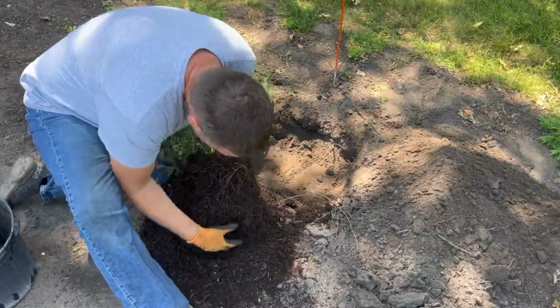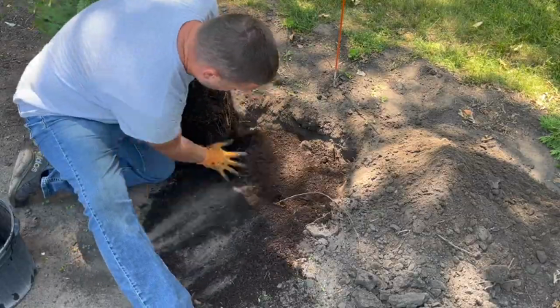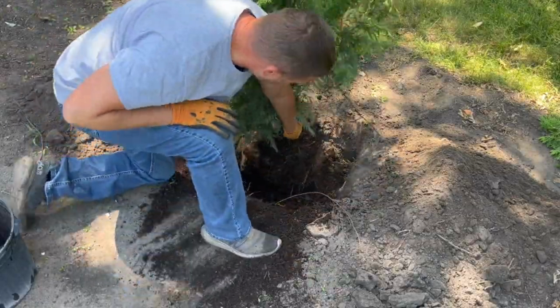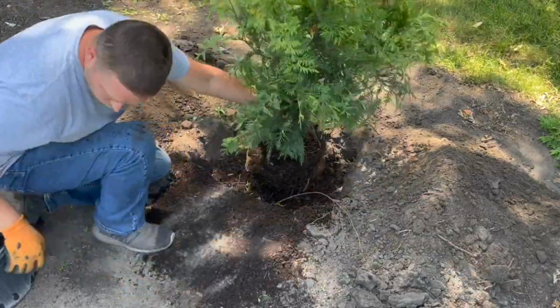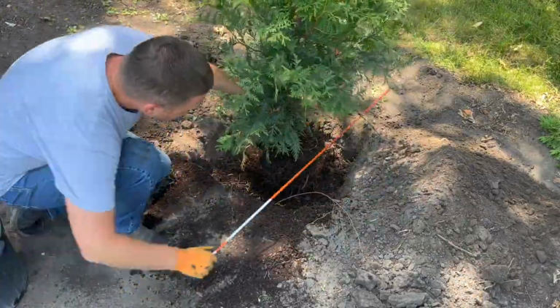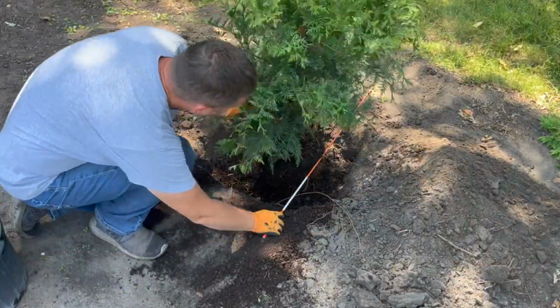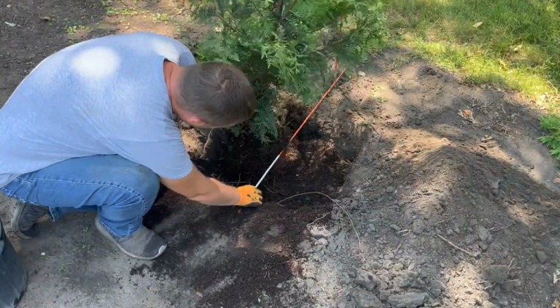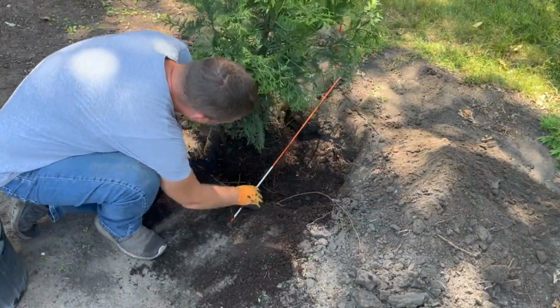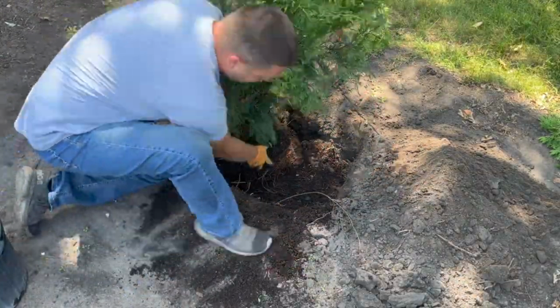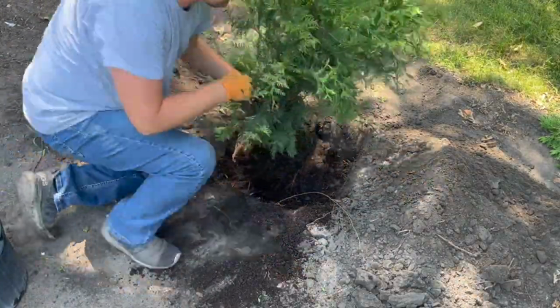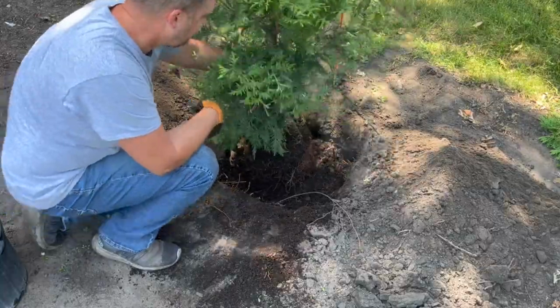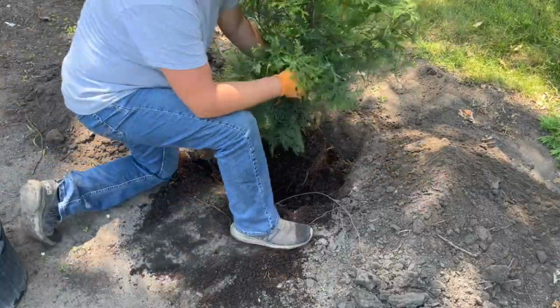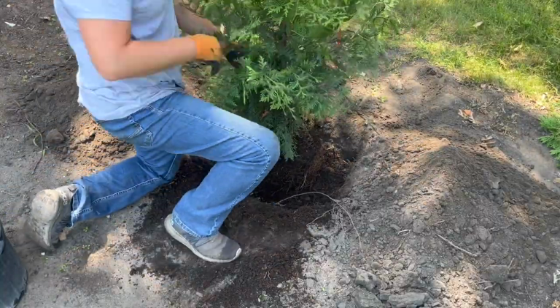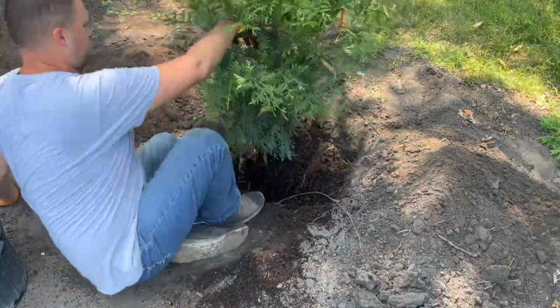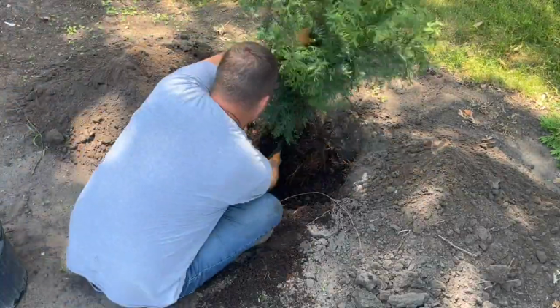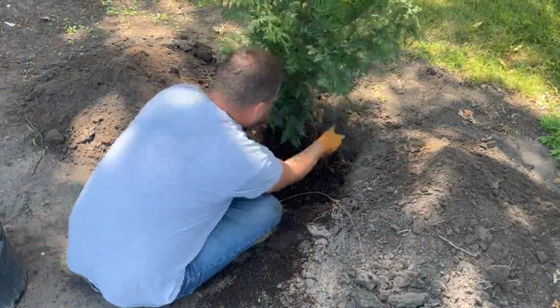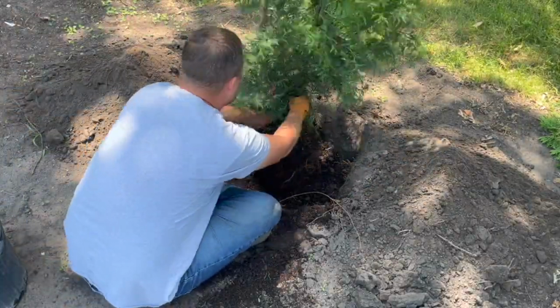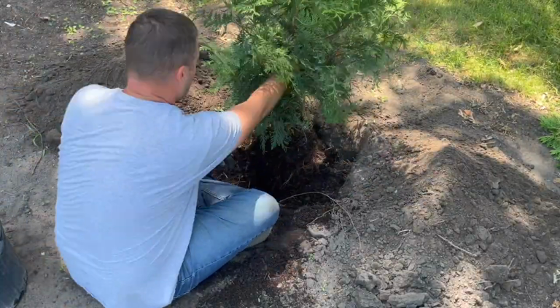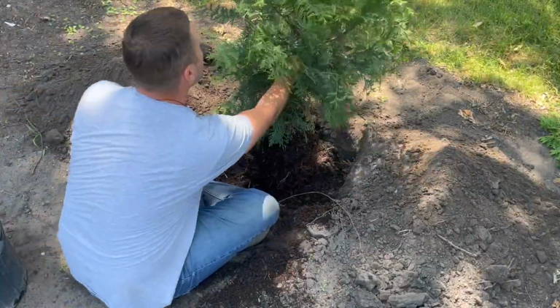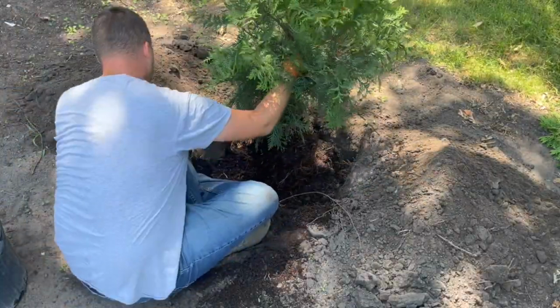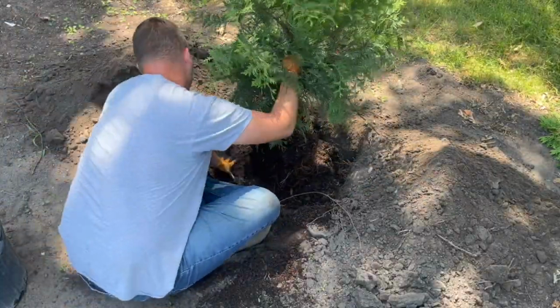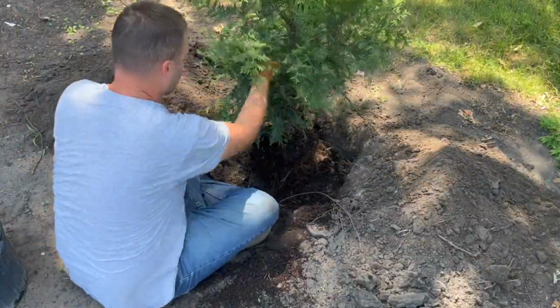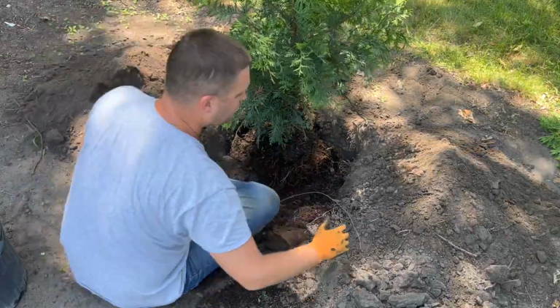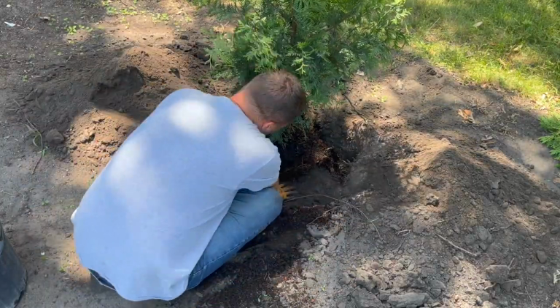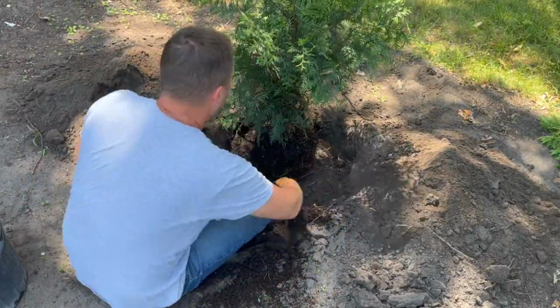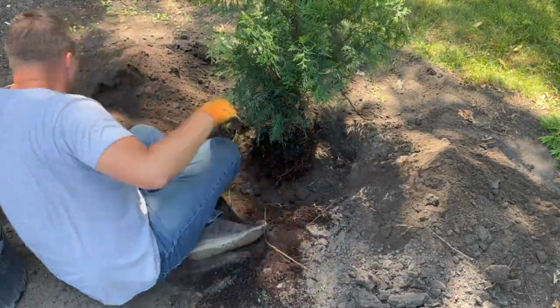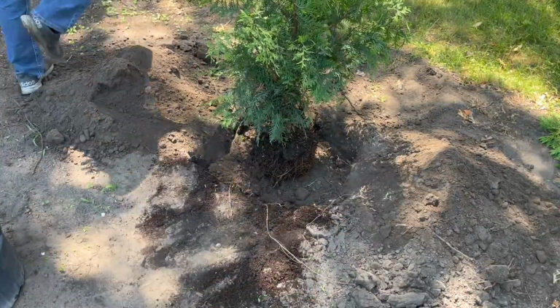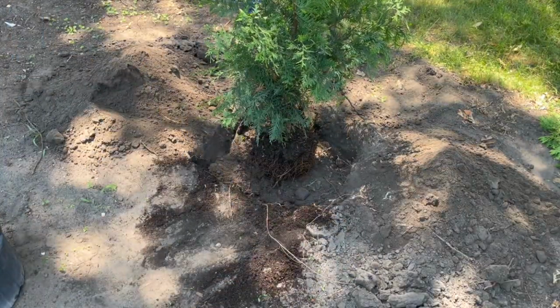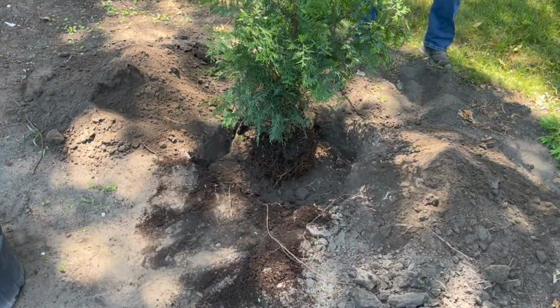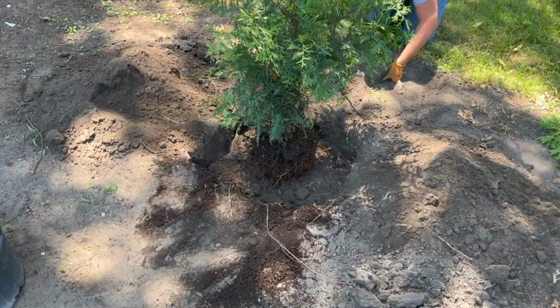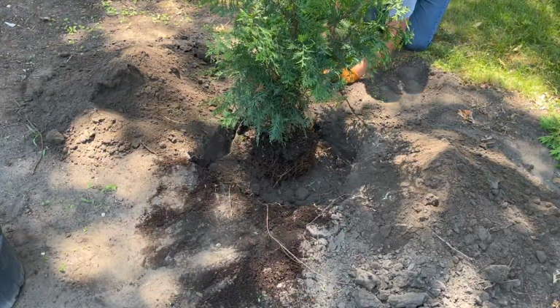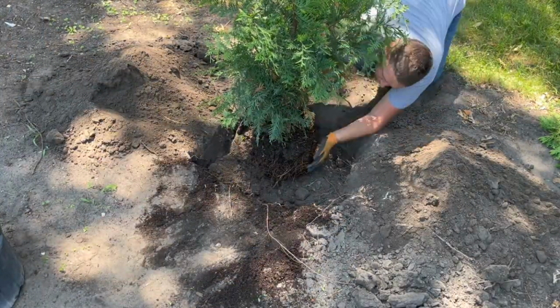I then lightly loosened up the root ball with my hands to make sure that the roots were free to start growing outward. If your green giants come balled and burlapped, I would suggest removing as much of the burlap as possible to inspect the roots before planting them.